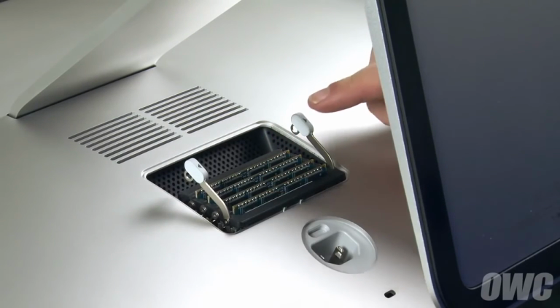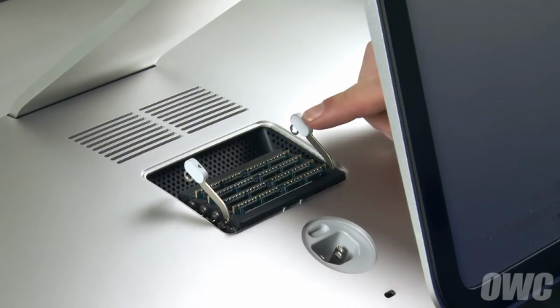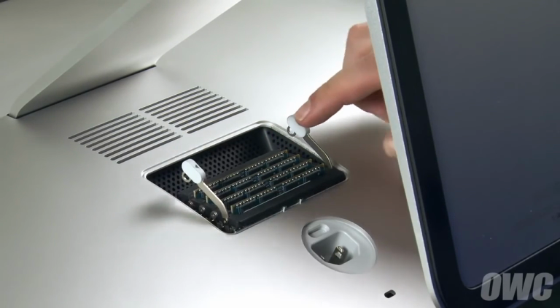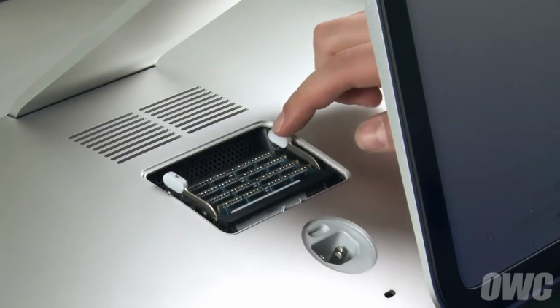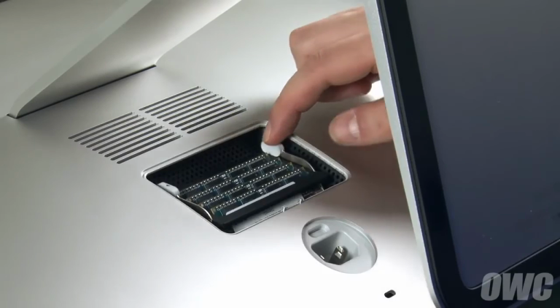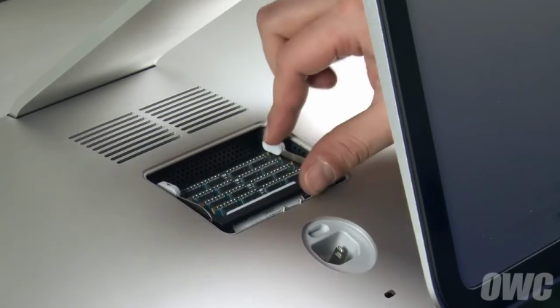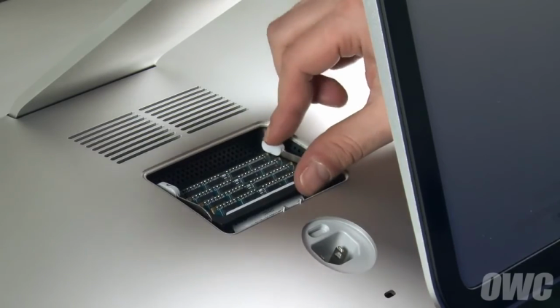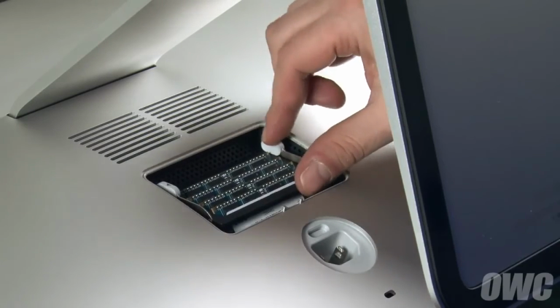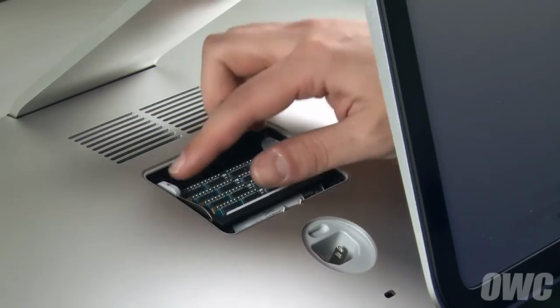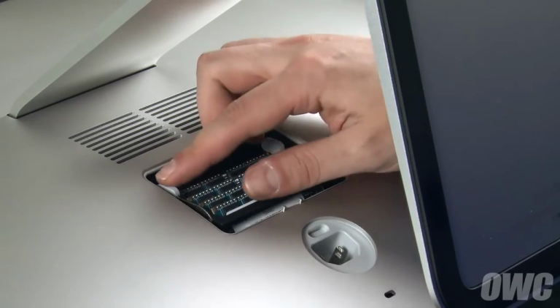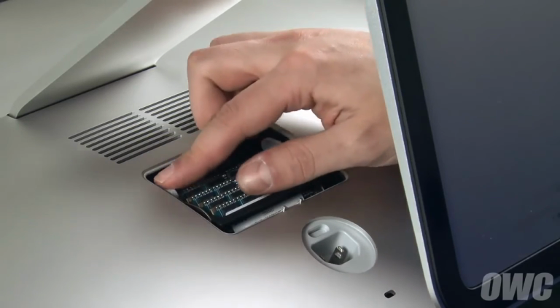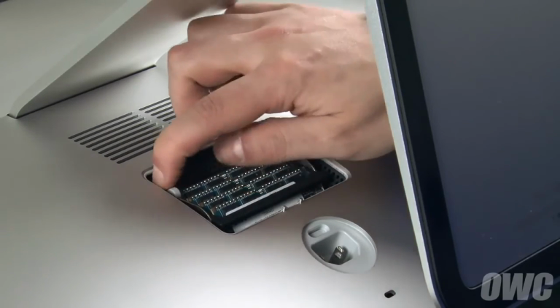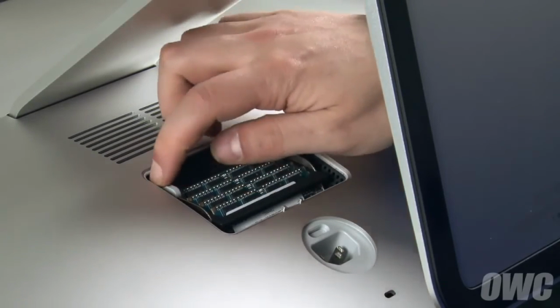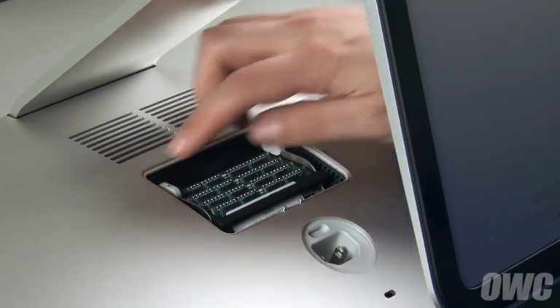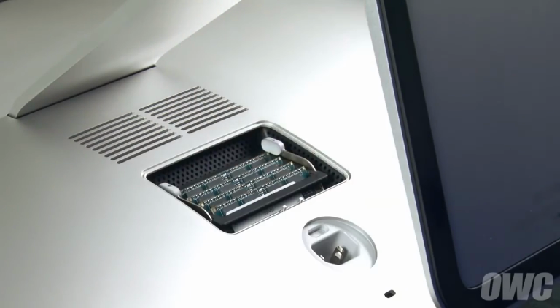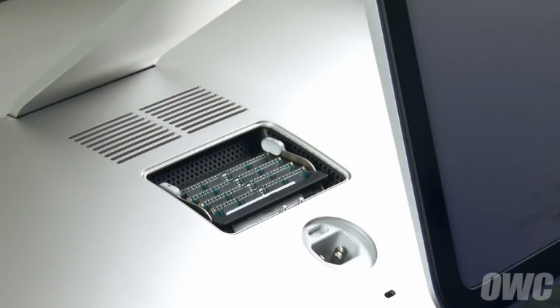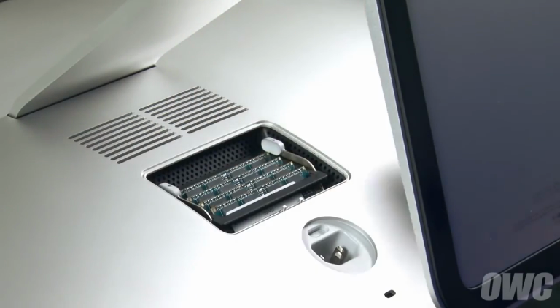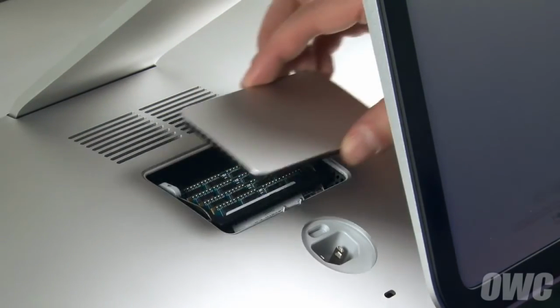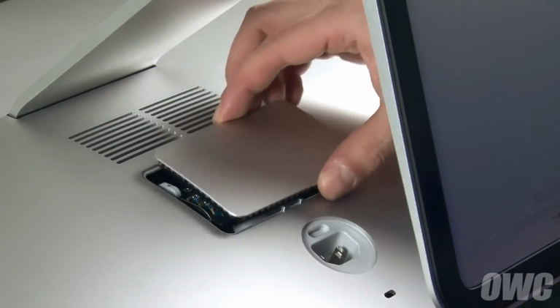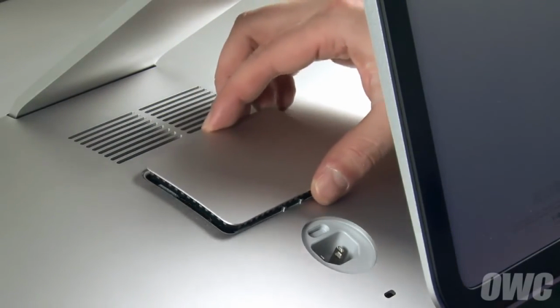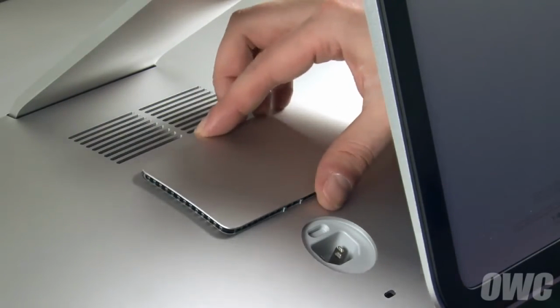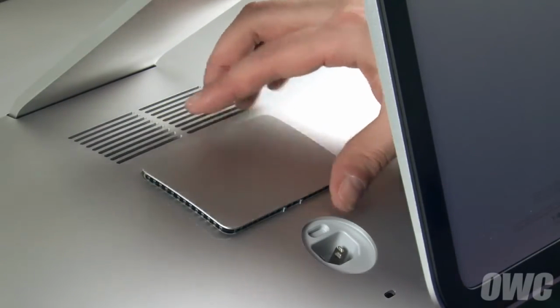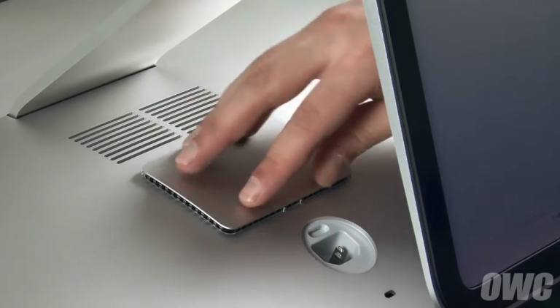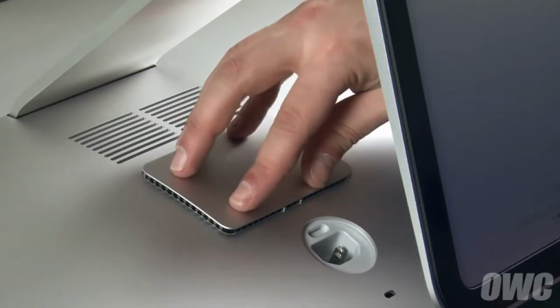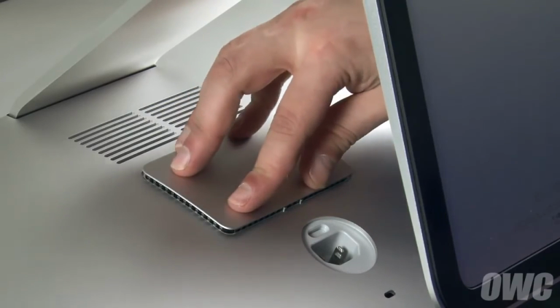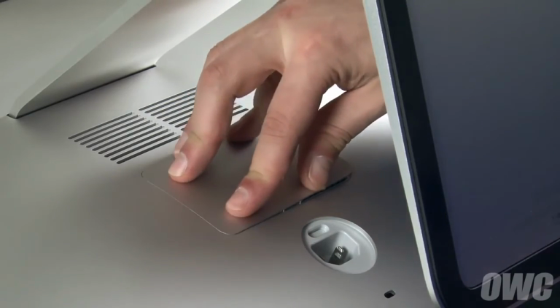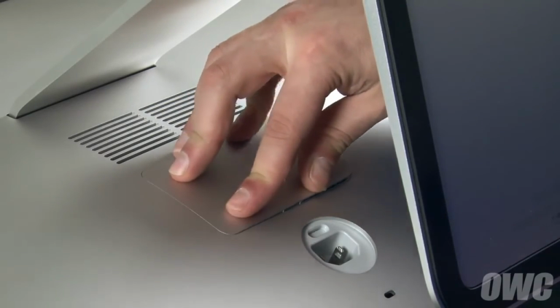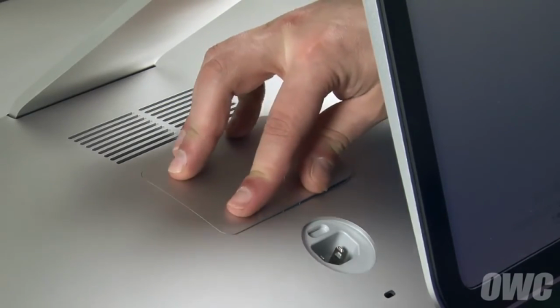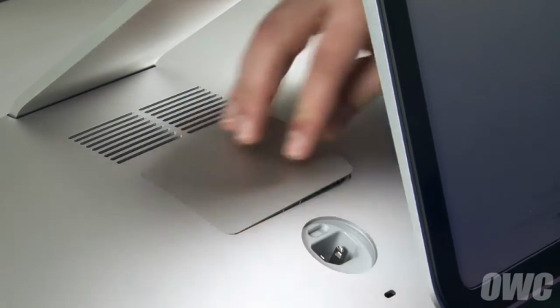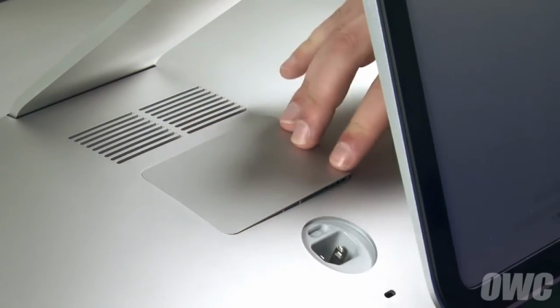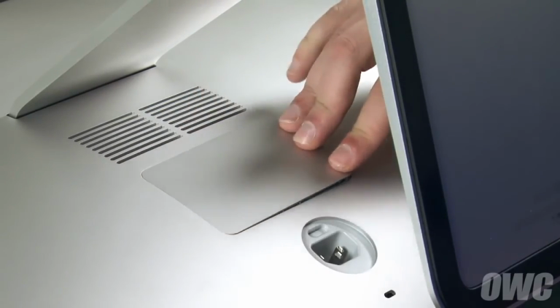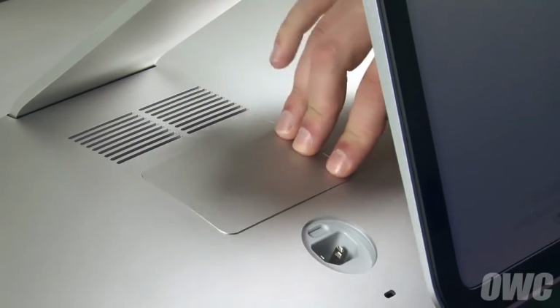Finally, push down on the handles until the memory cage locks back into place. You can now replace the RAM access door by pushing it back into place until all the edges are flush.